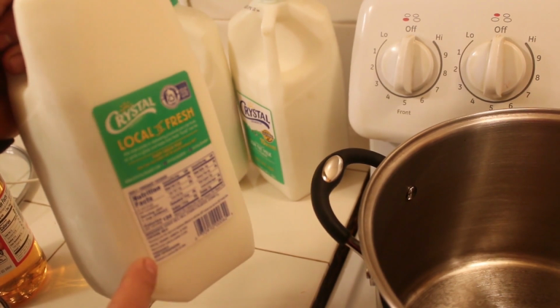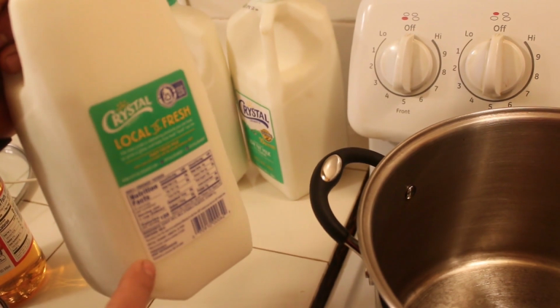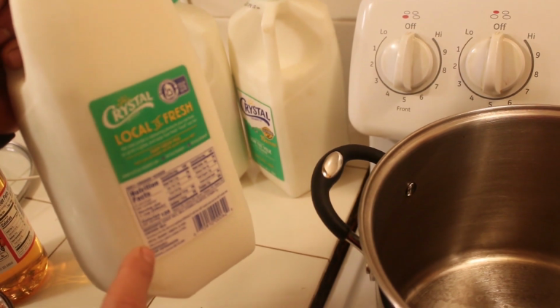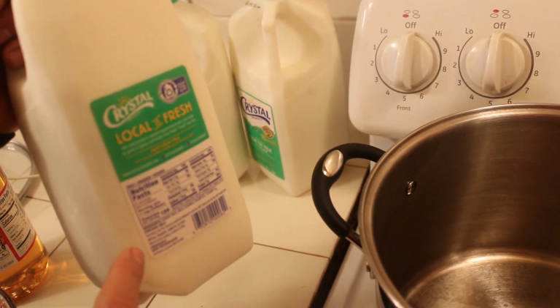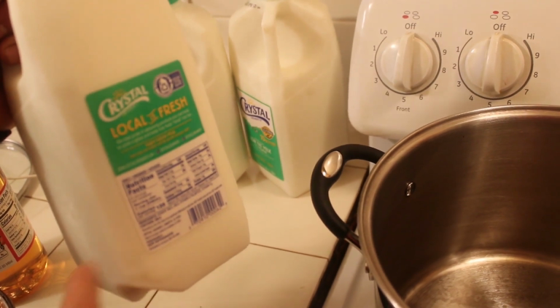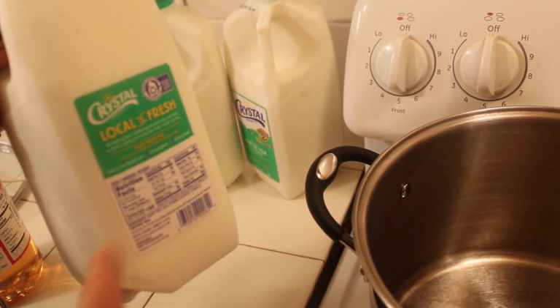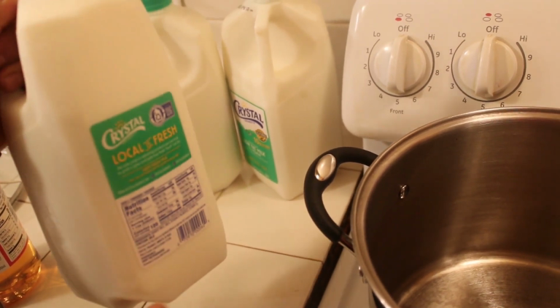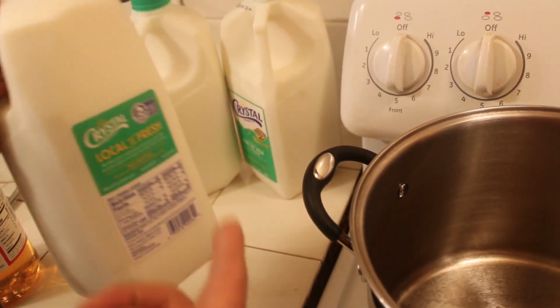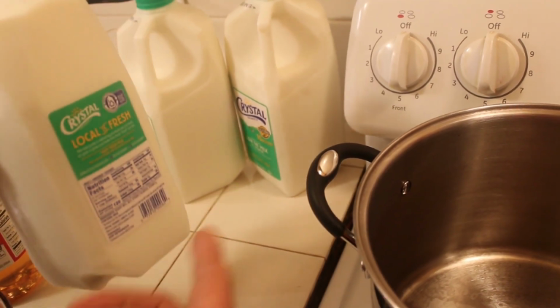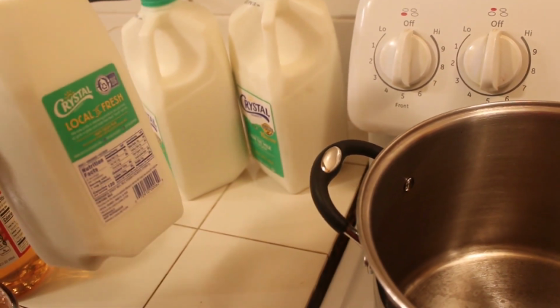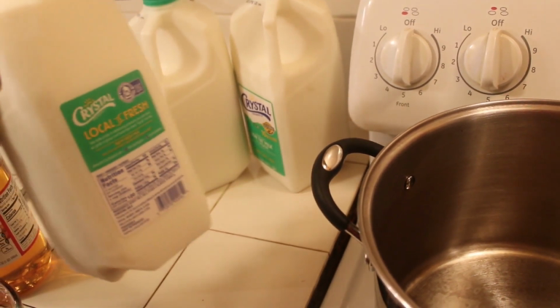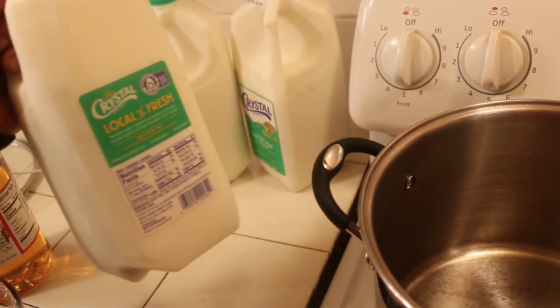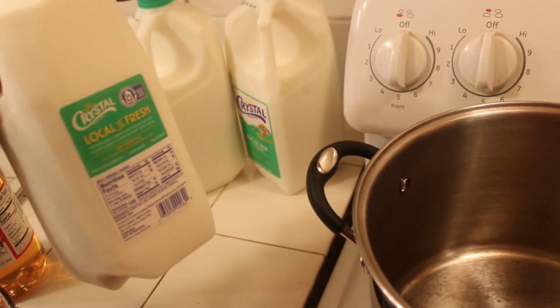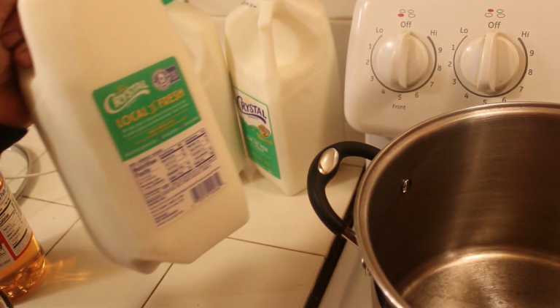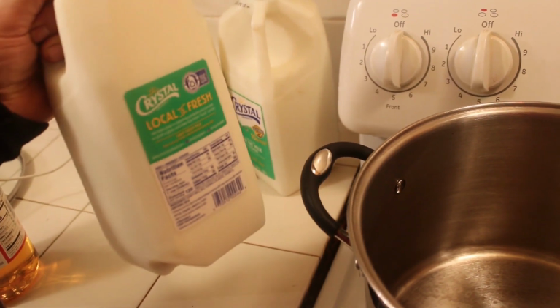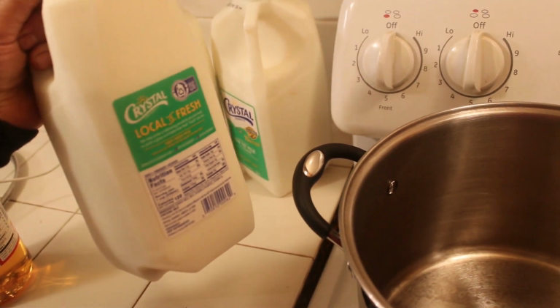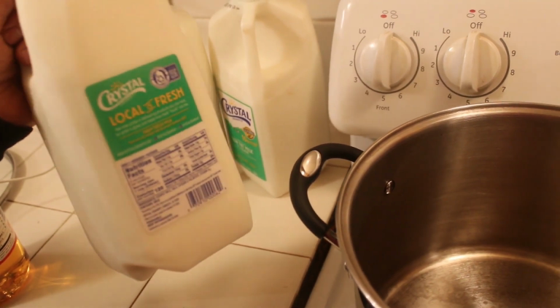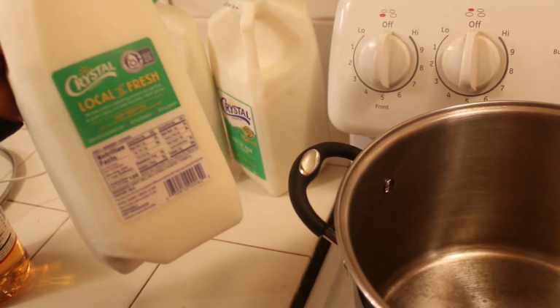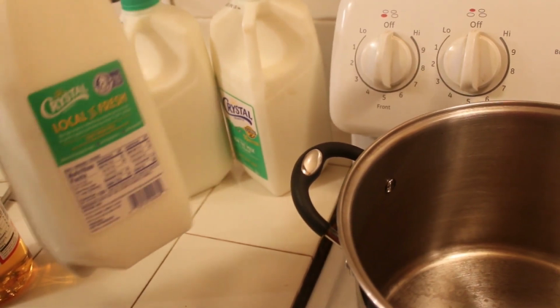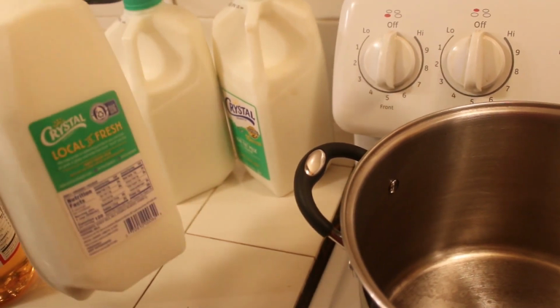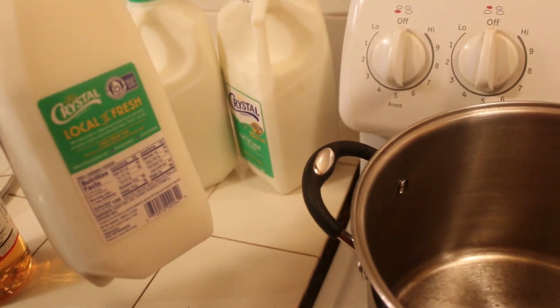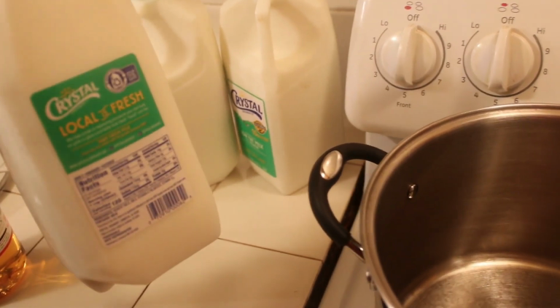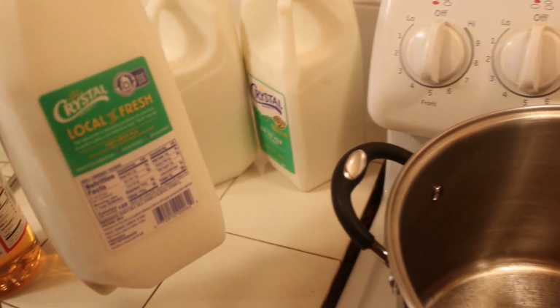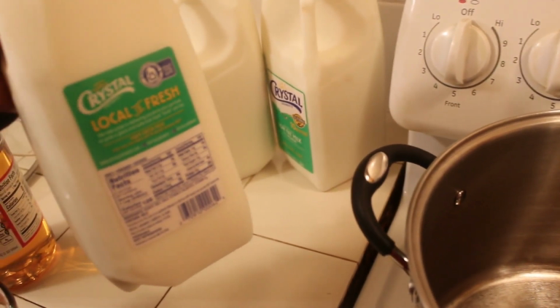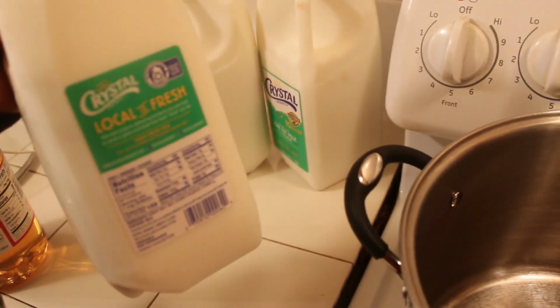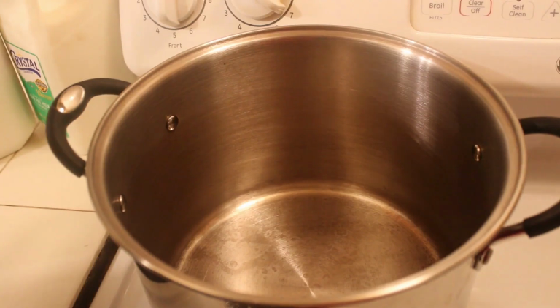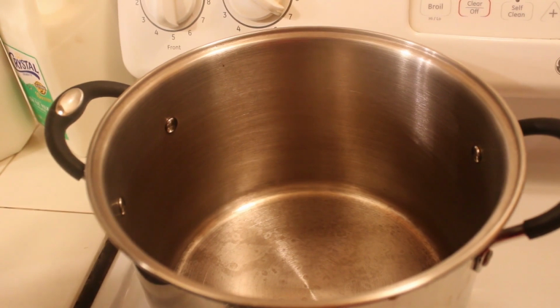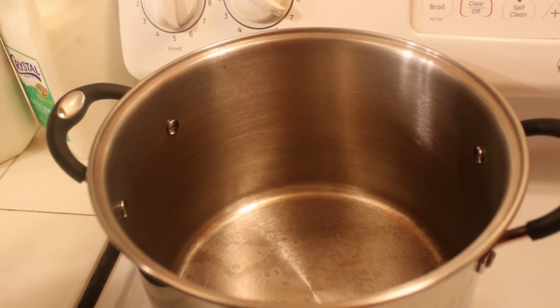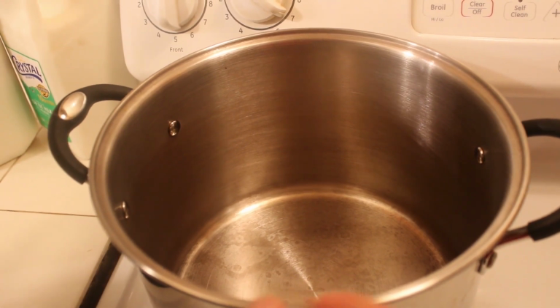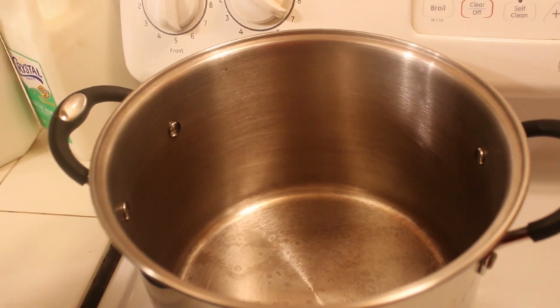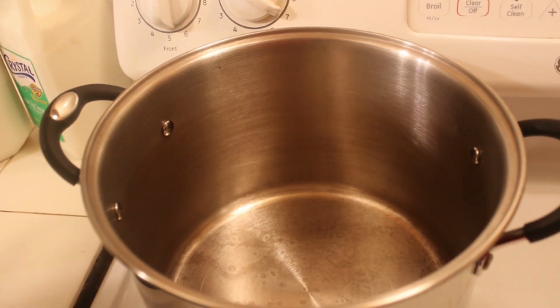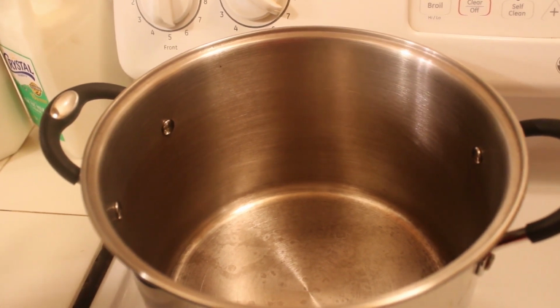I'm doing several batches. I'm gonna do two half gallons — a total of one gallon of one percent fat milk. You can also use two percent or whole milk. In a big pot, we're gonna heat it up.